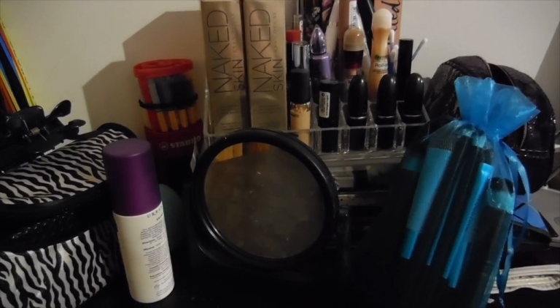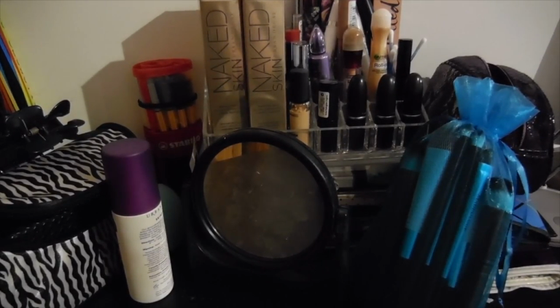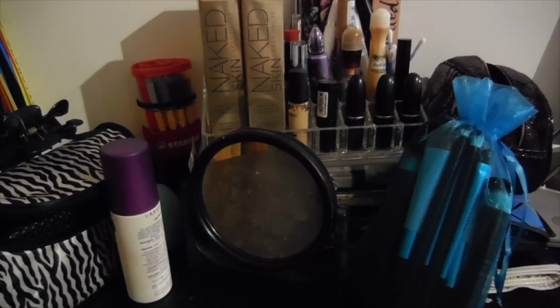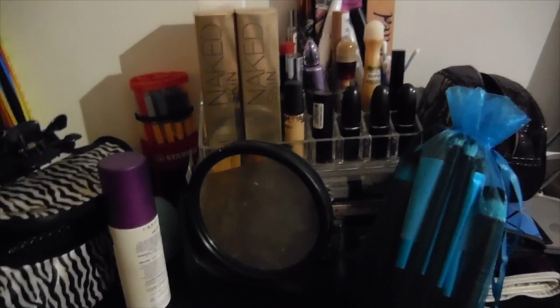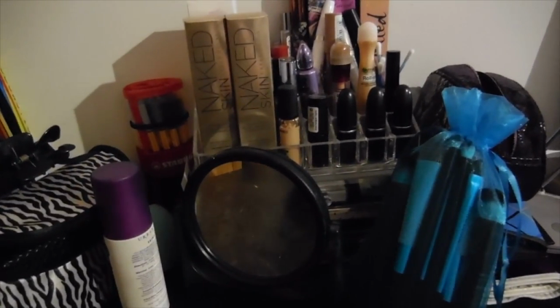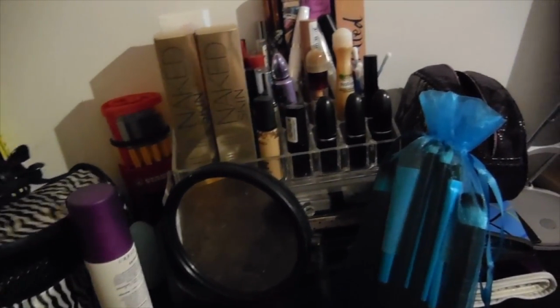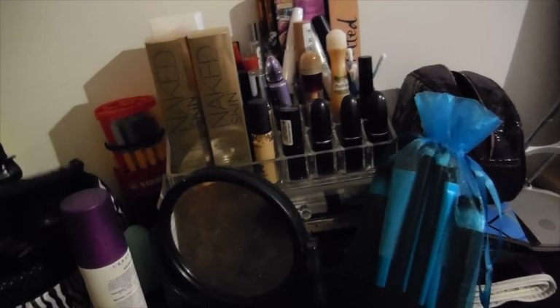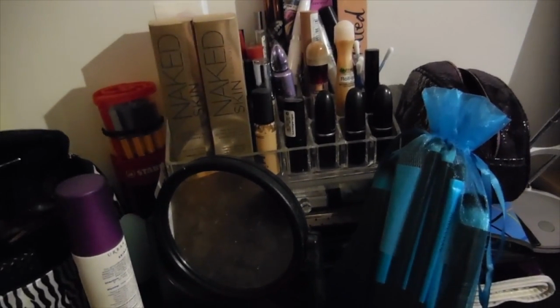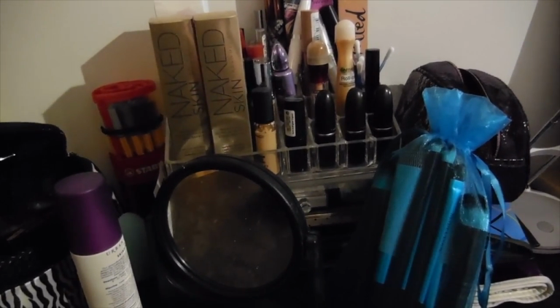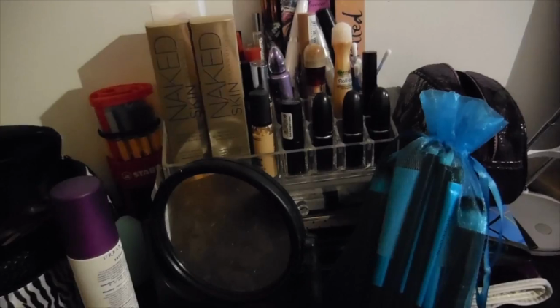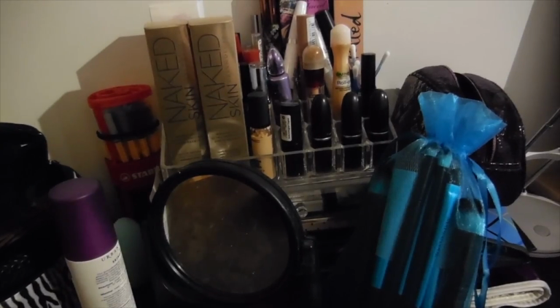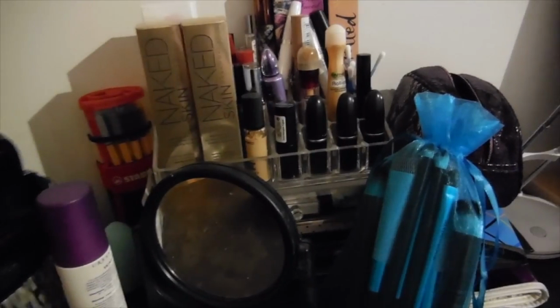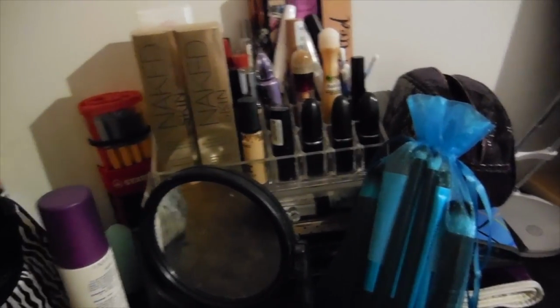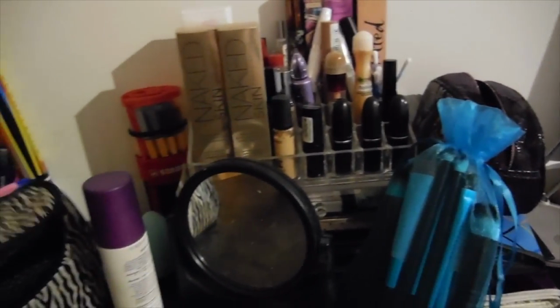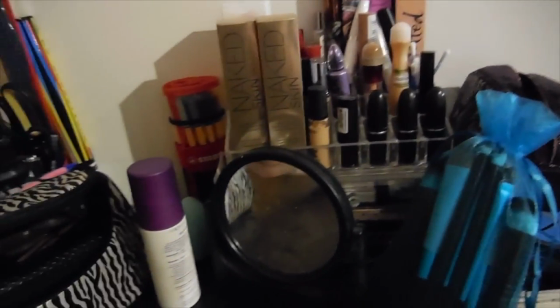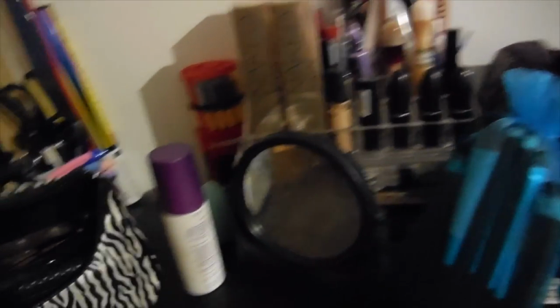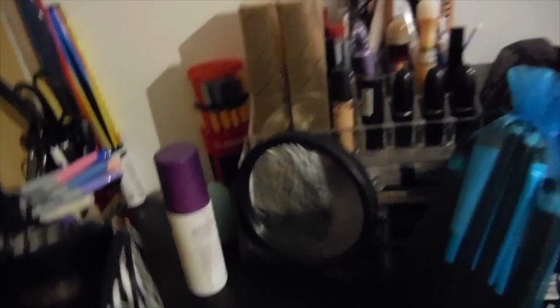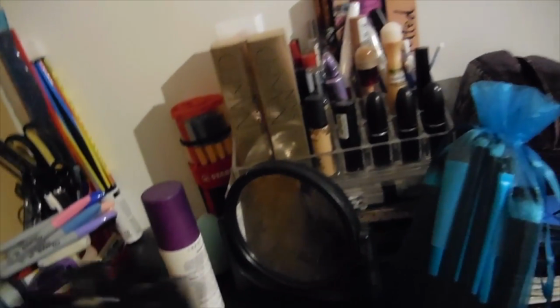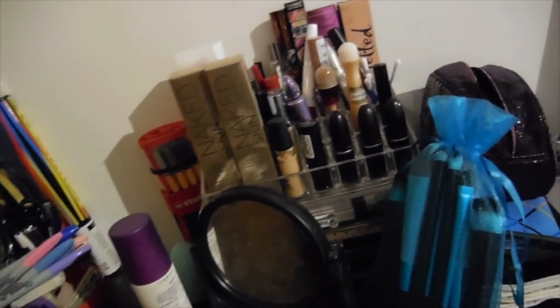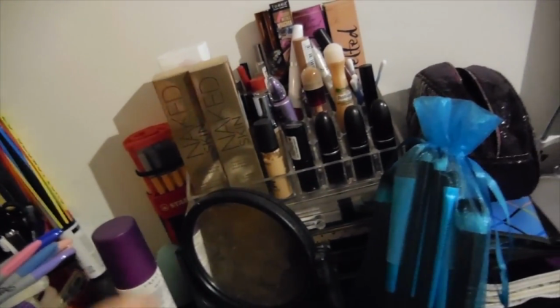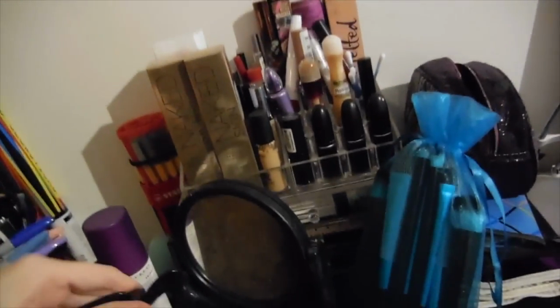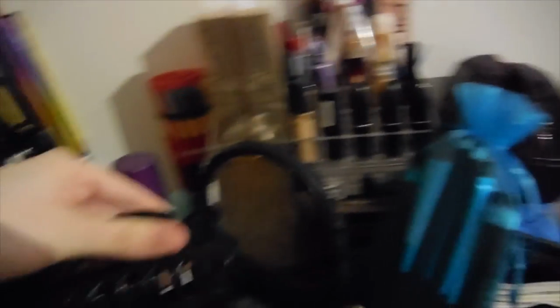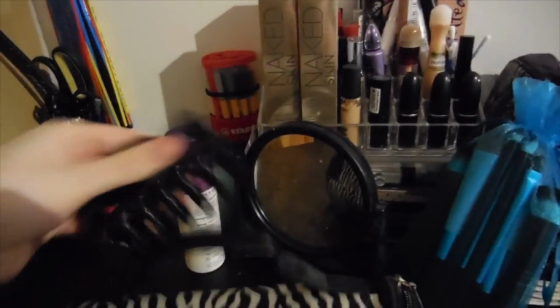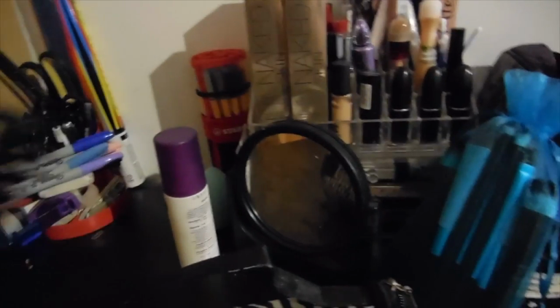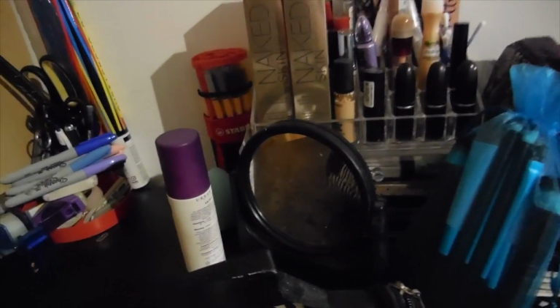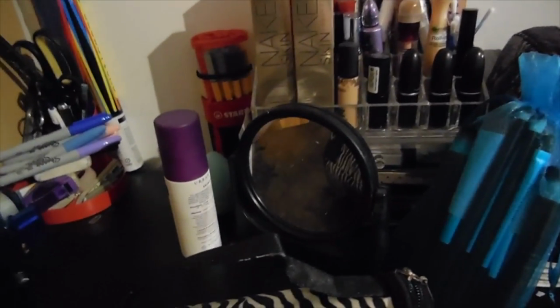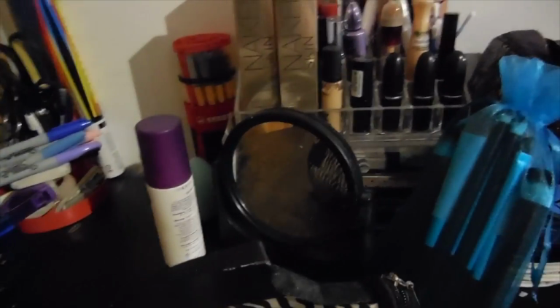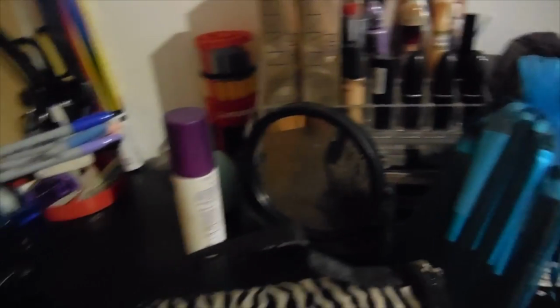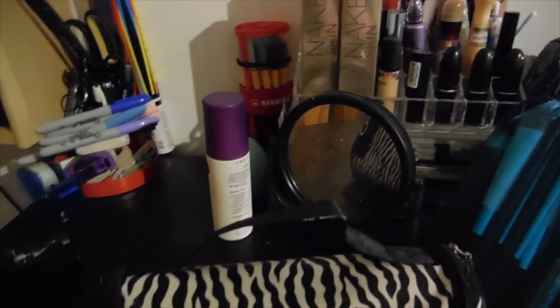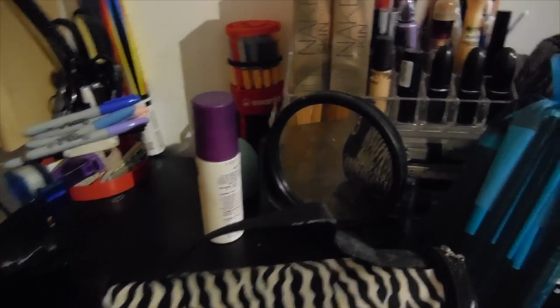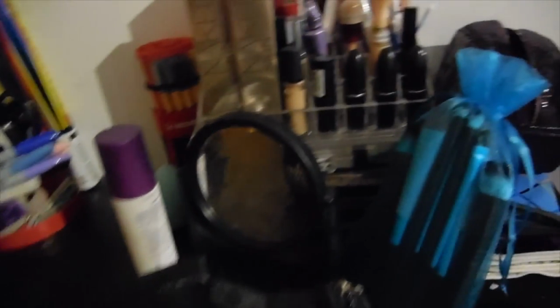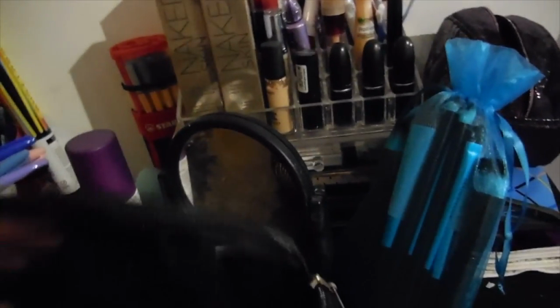Hey guys, gonna do a makeup collection video. Got a haircut on there.